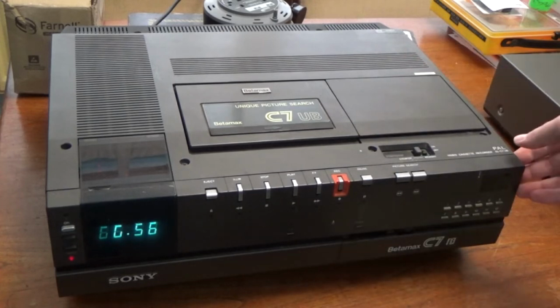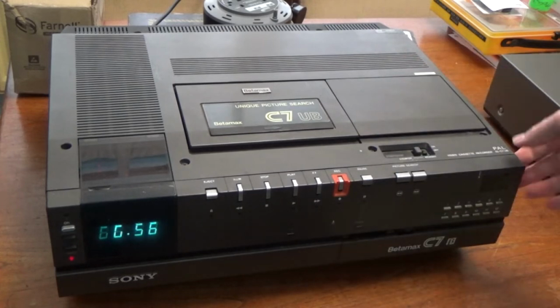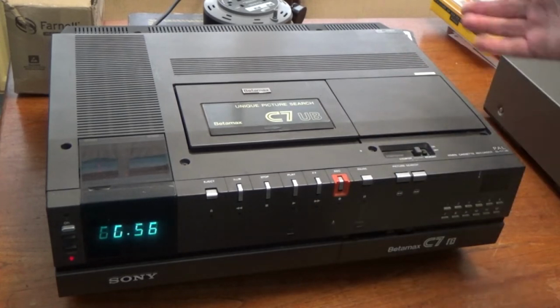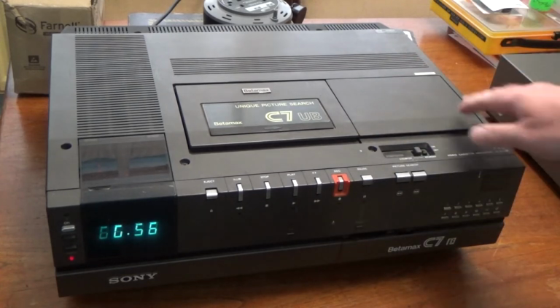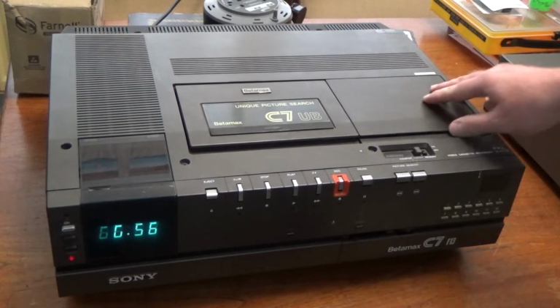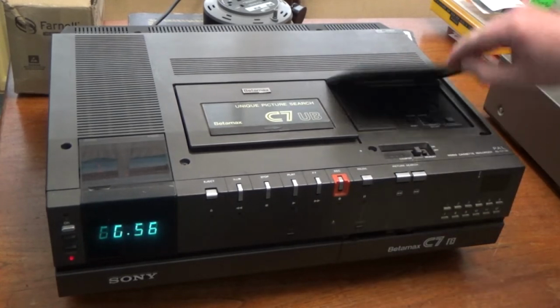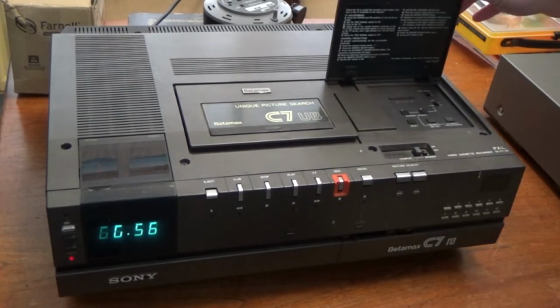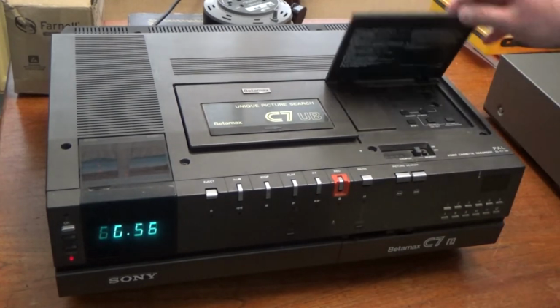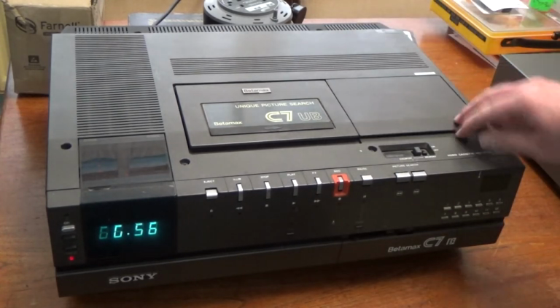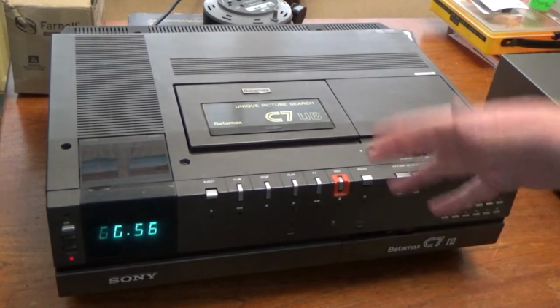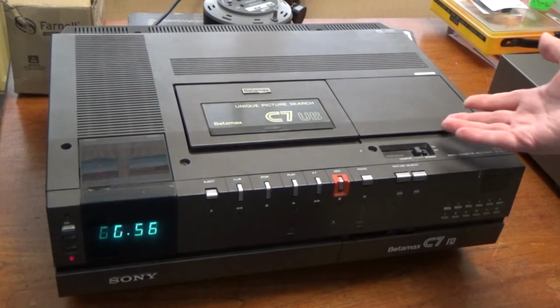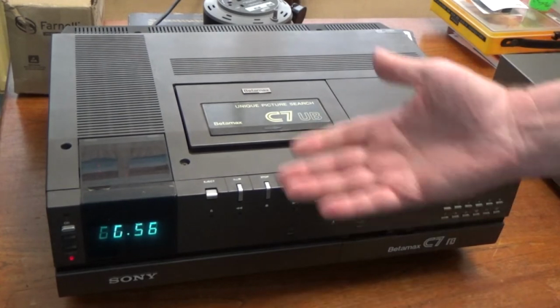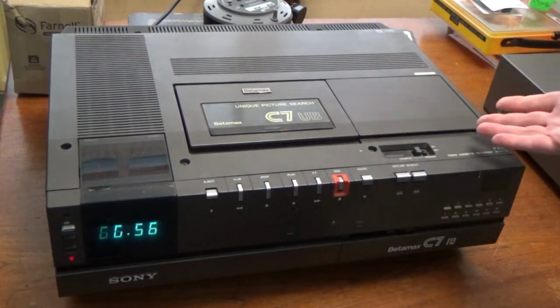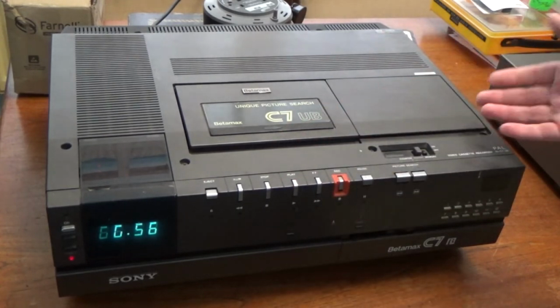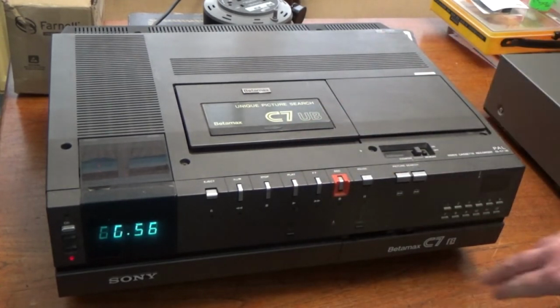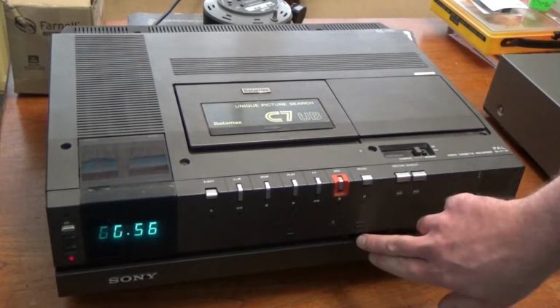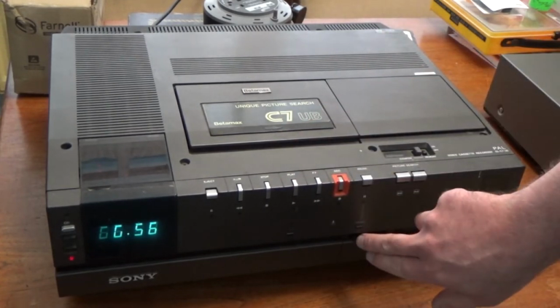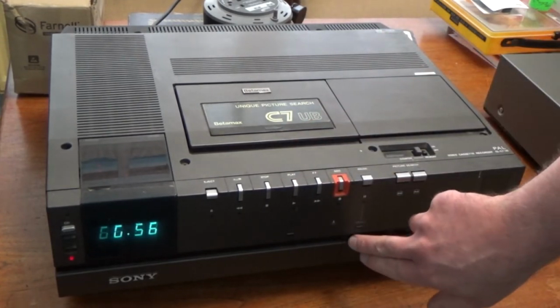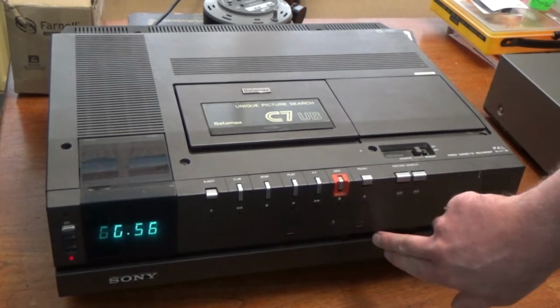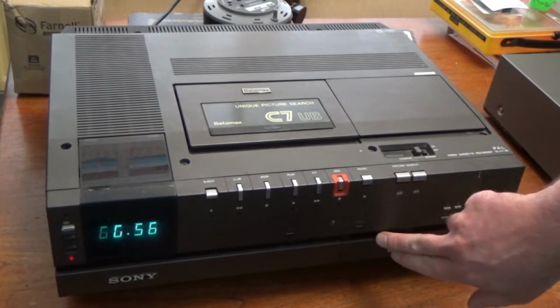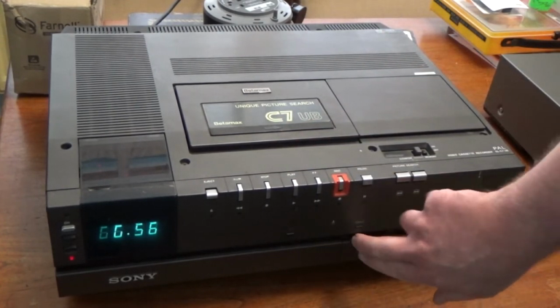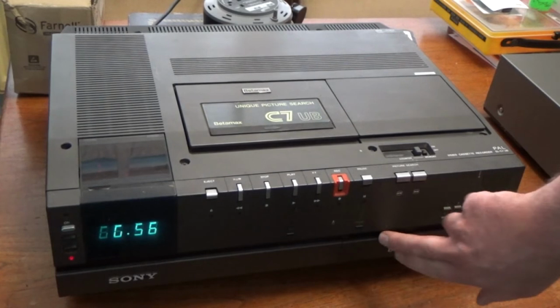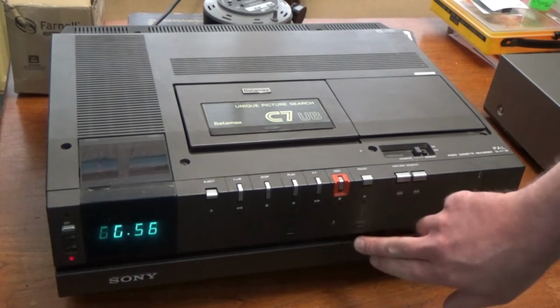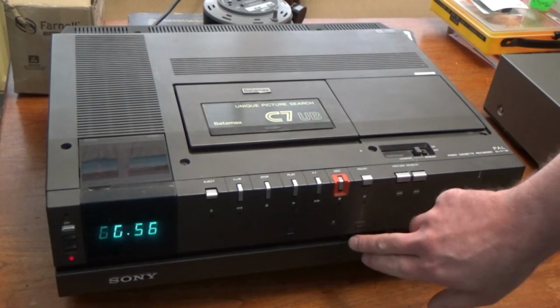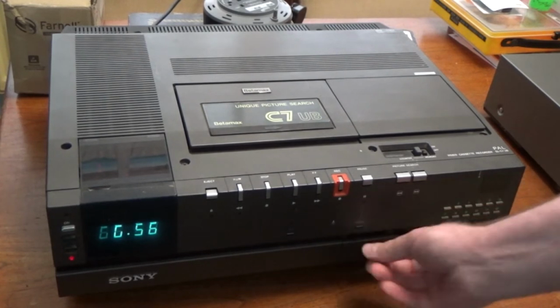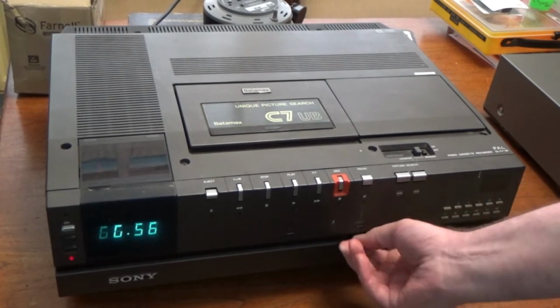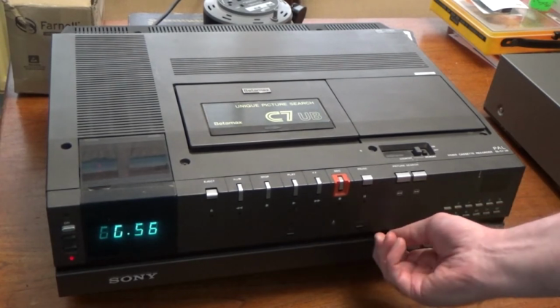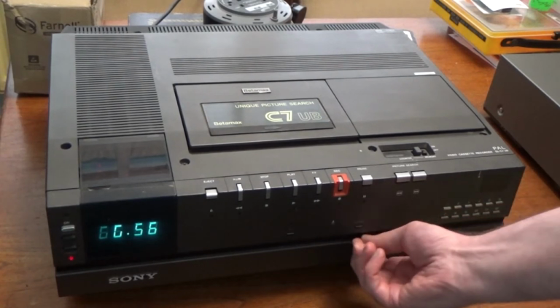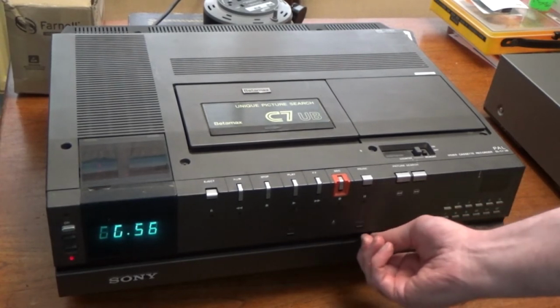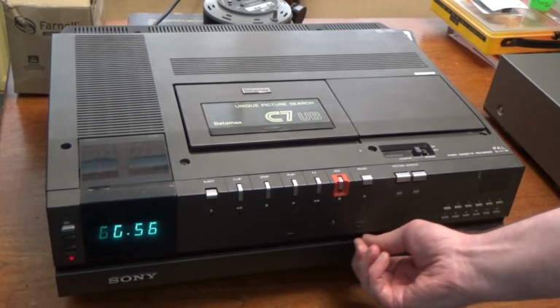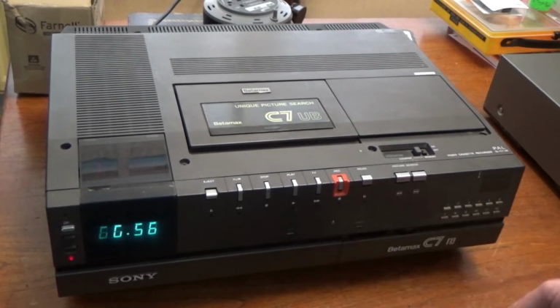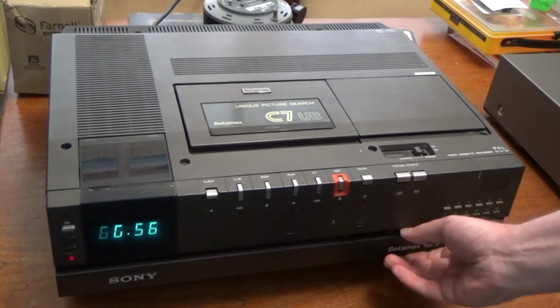Cosmetically, it's fairly nice. It's a bit dirty — it could do with a wipe over with a wet cloth — but apart from that there's no damage on it really. The only thing is this knob on the slow motion slider here is missing, but you can still use the slider fine. It's not a problem.